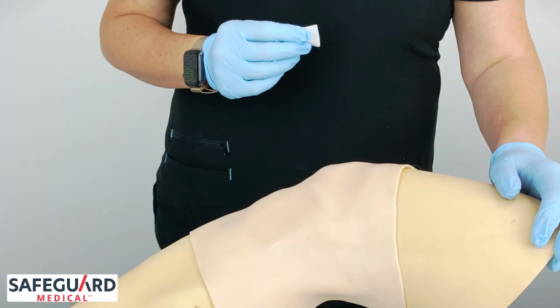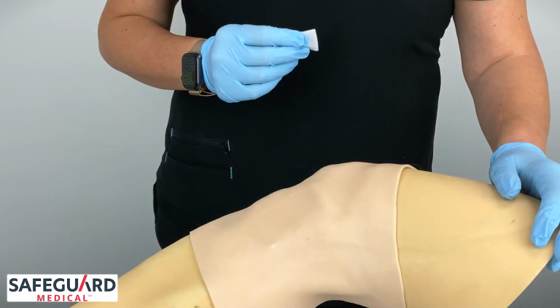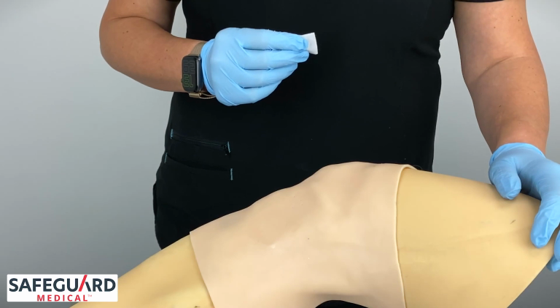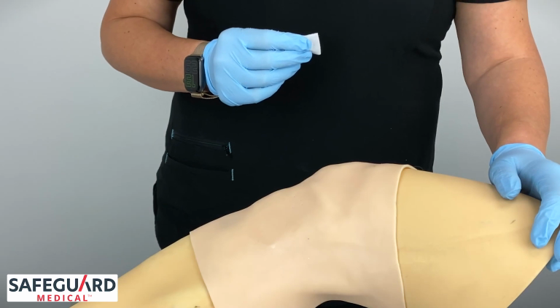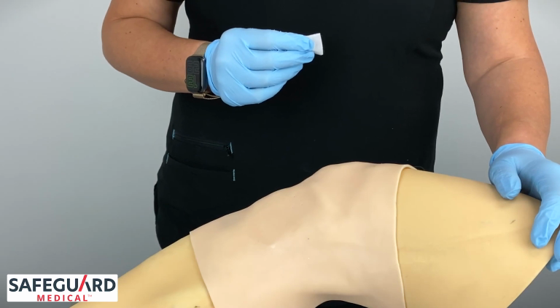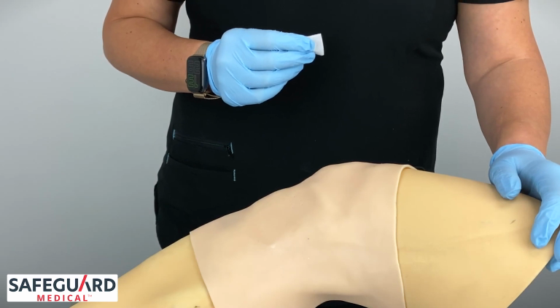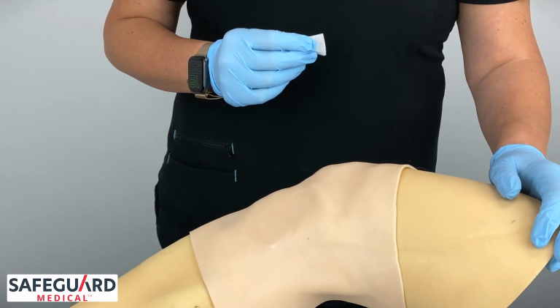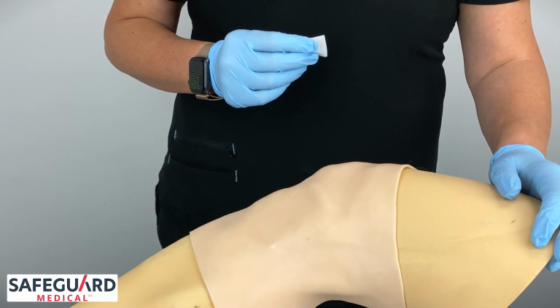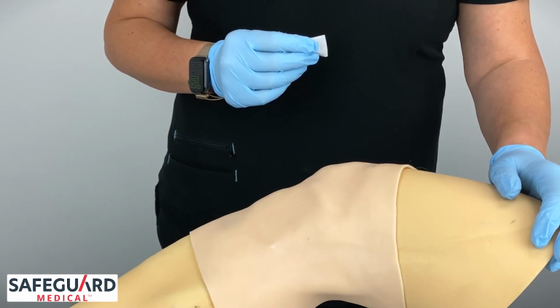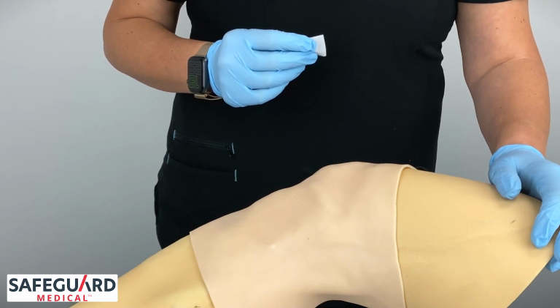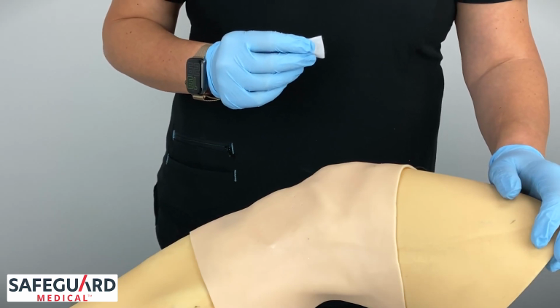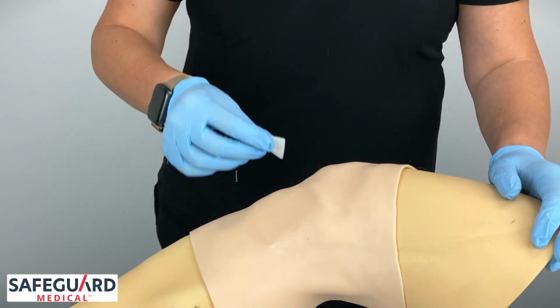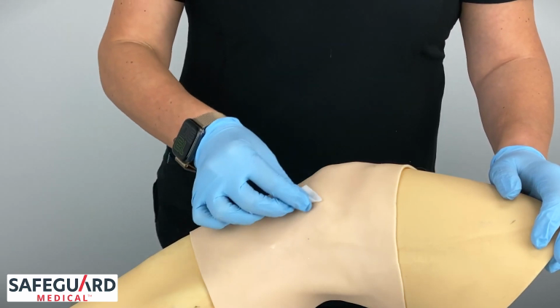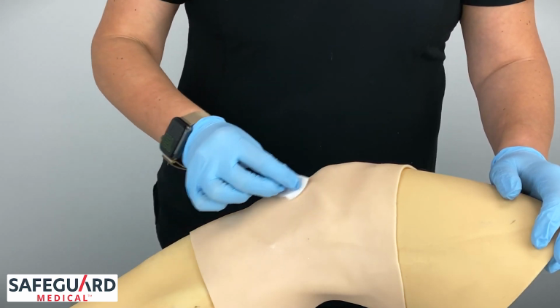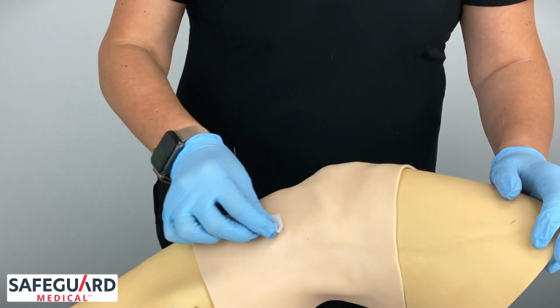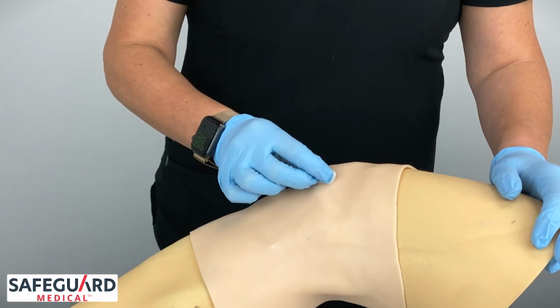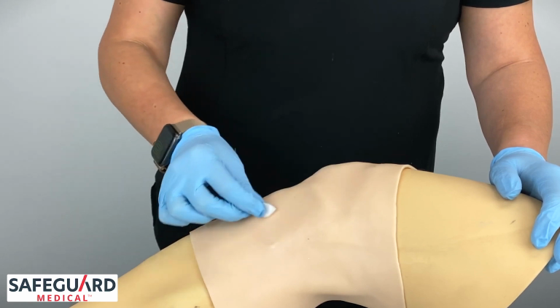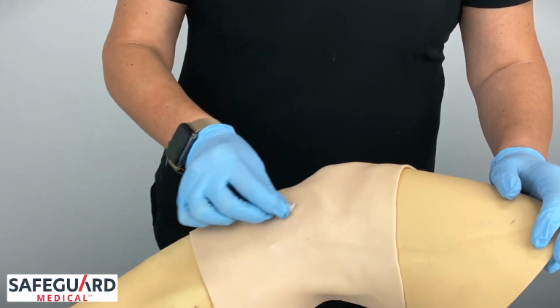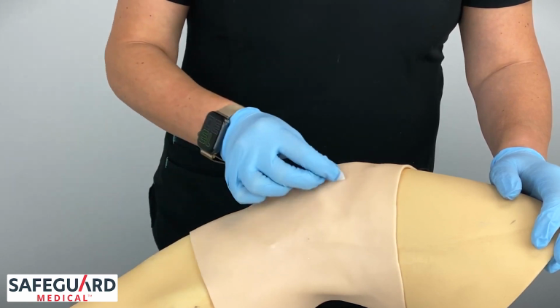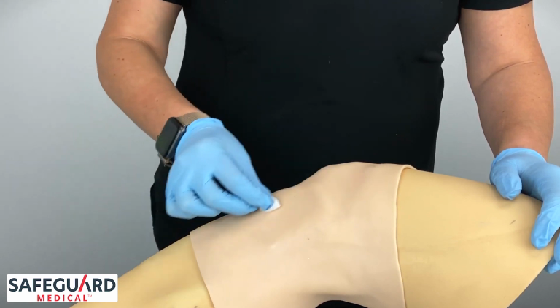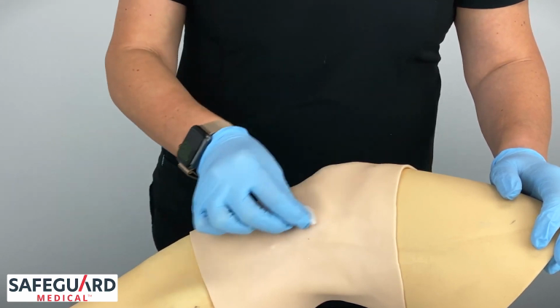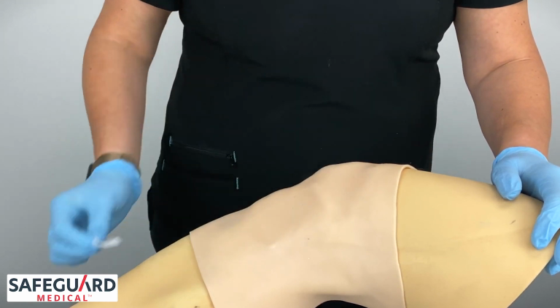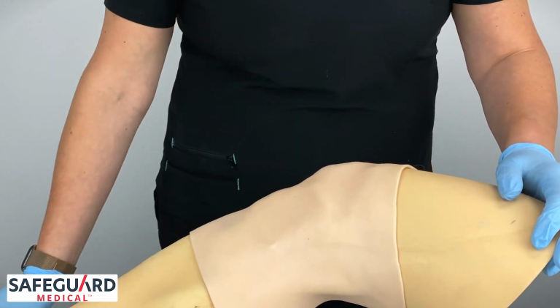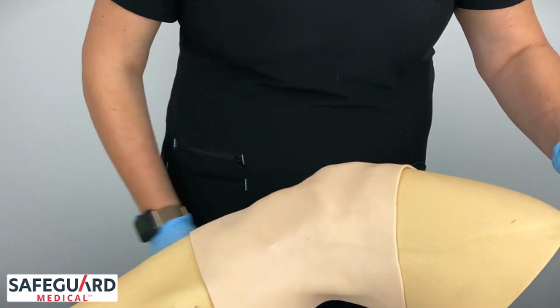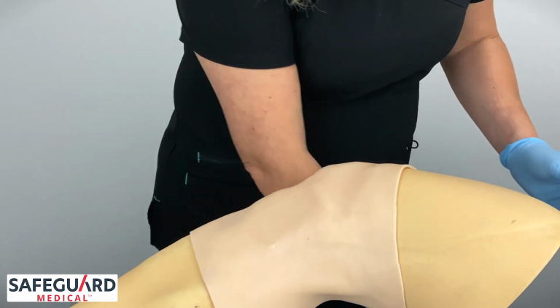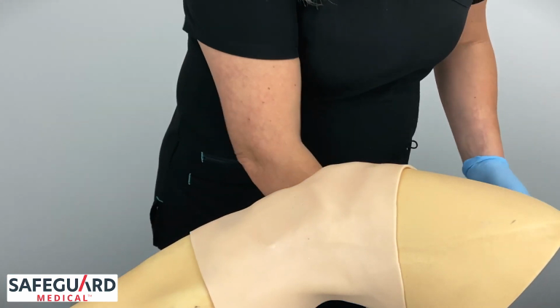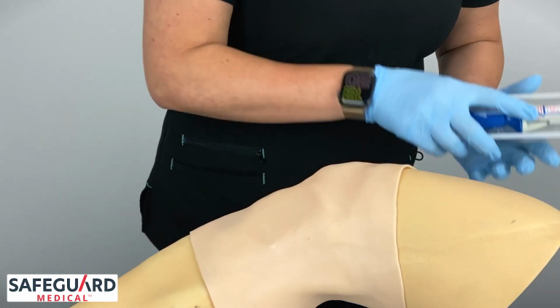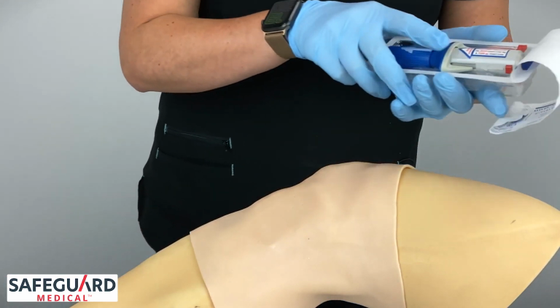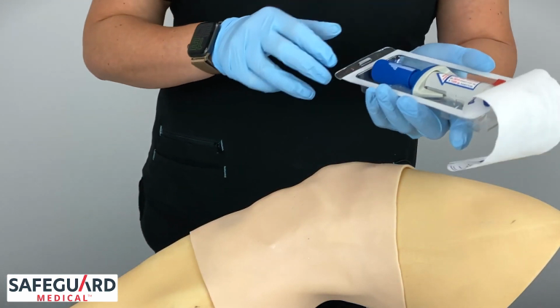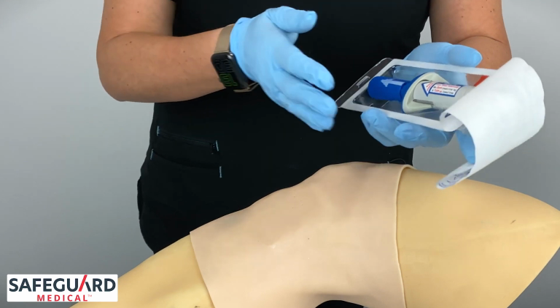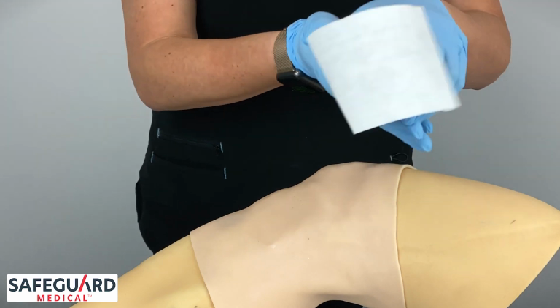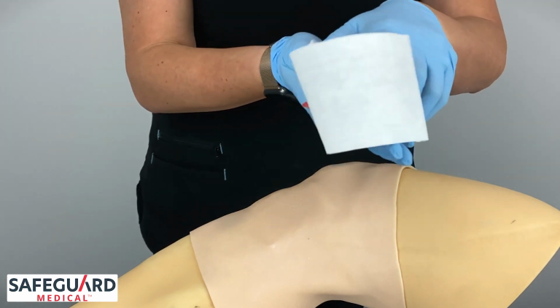Once you have successfully located the insertion site of the proximal tibia, clean per institutional protocol. Remove the sterile BIG from the blister pack.